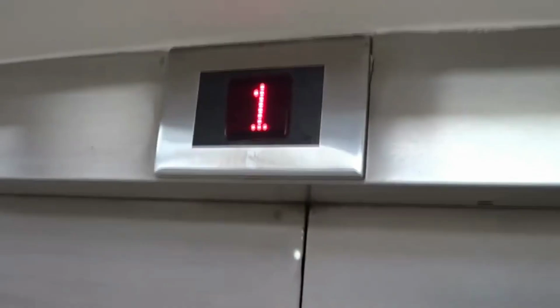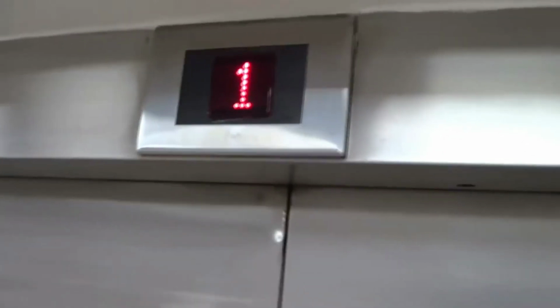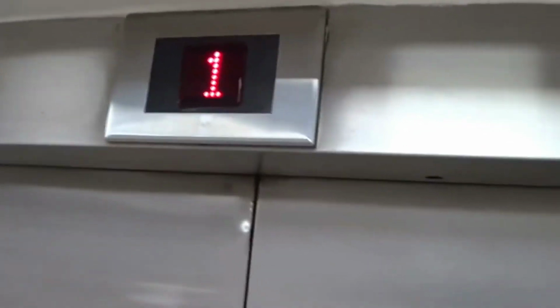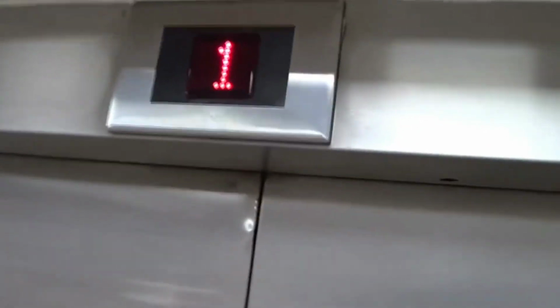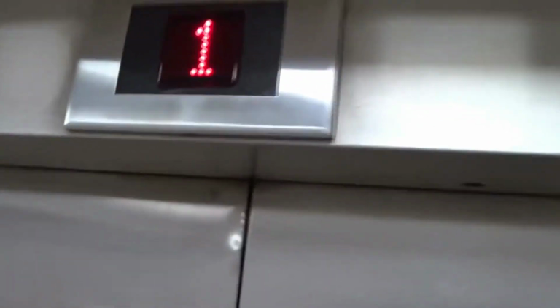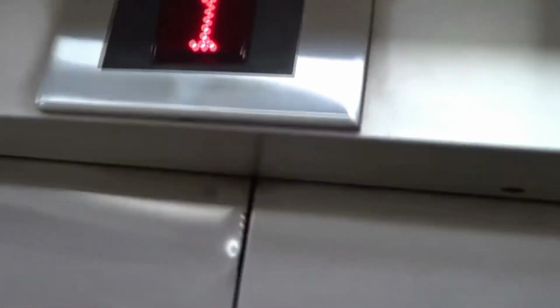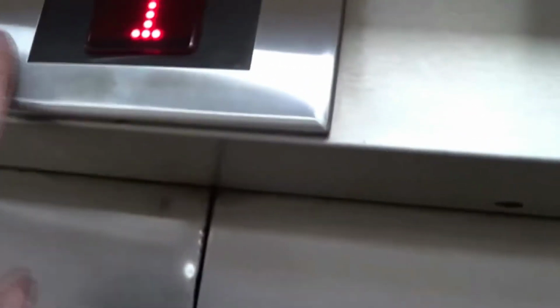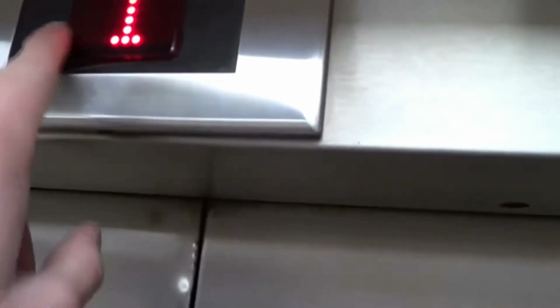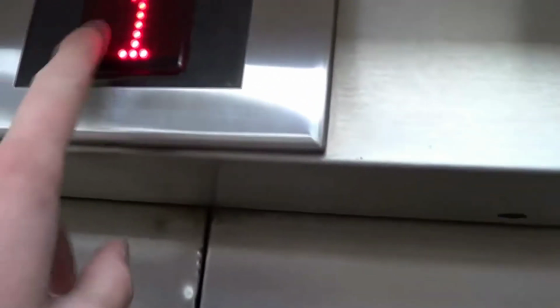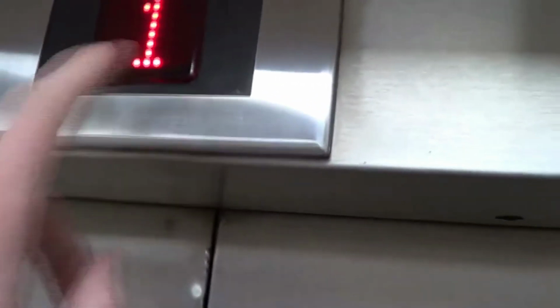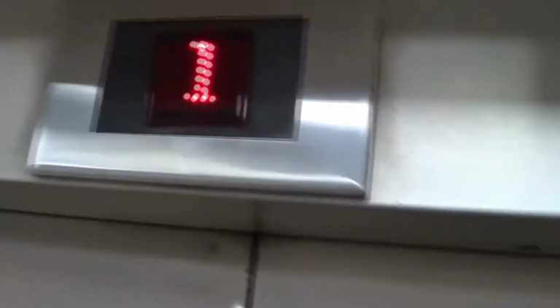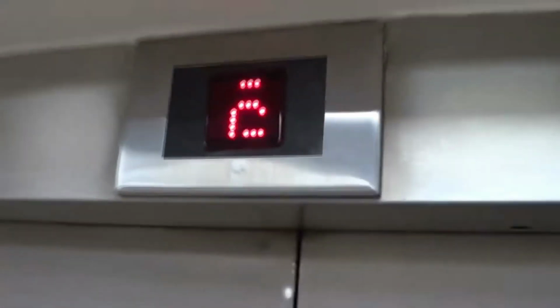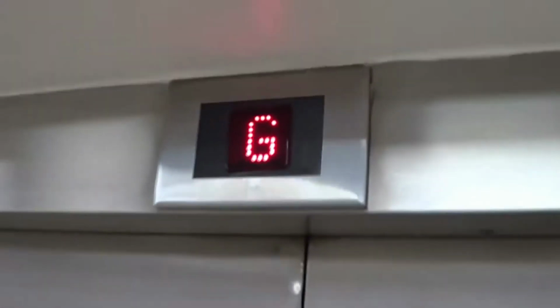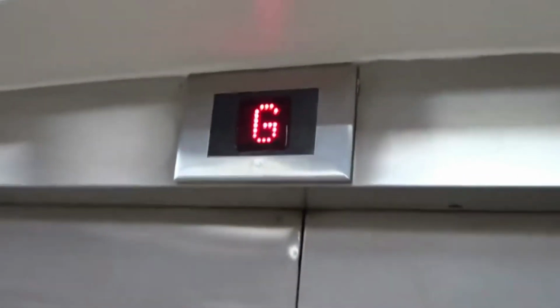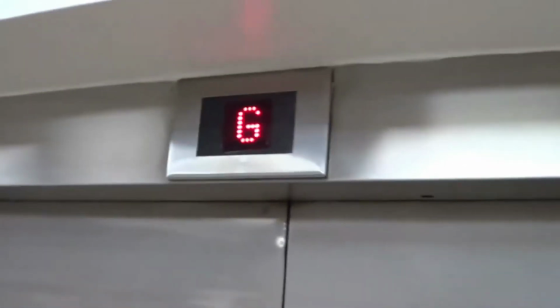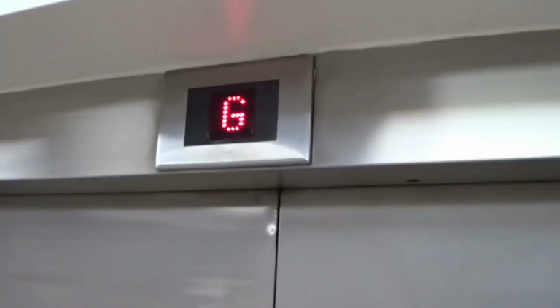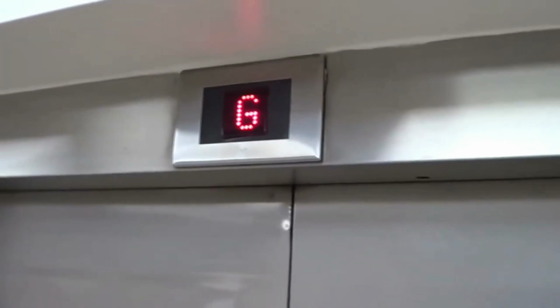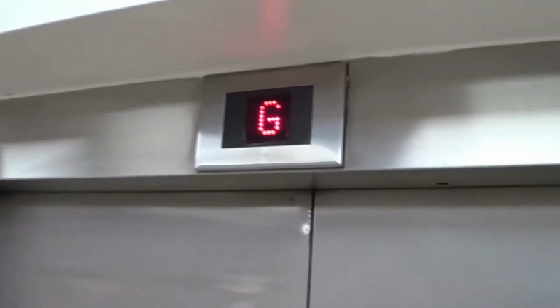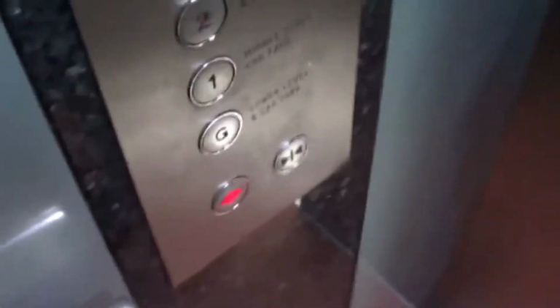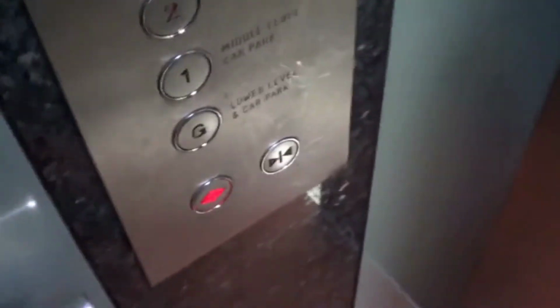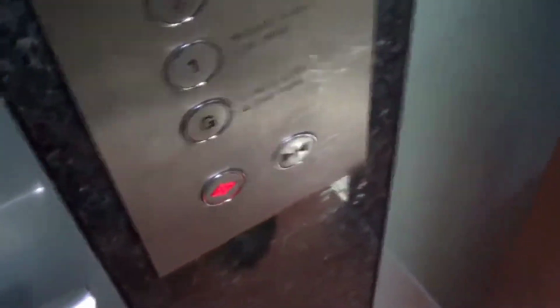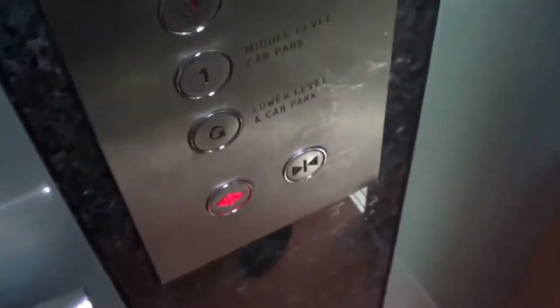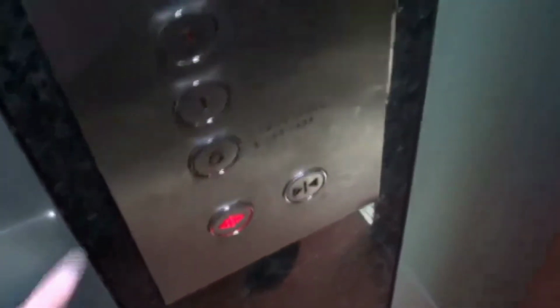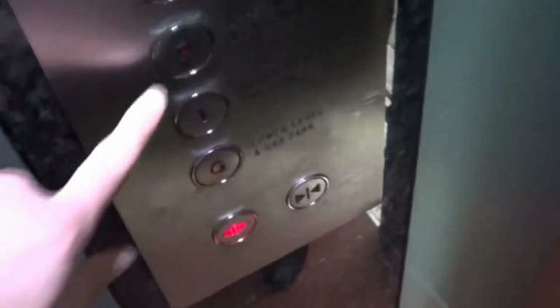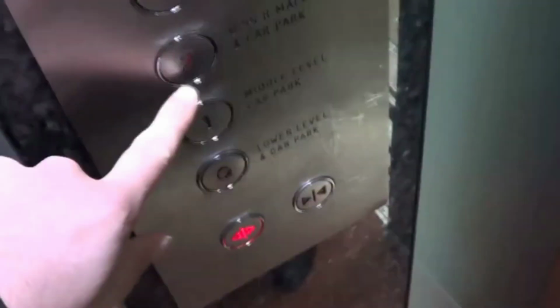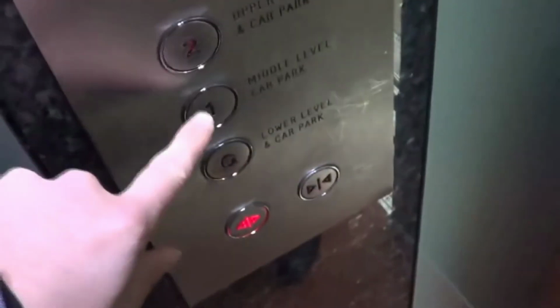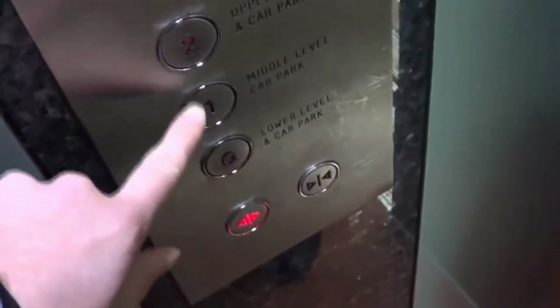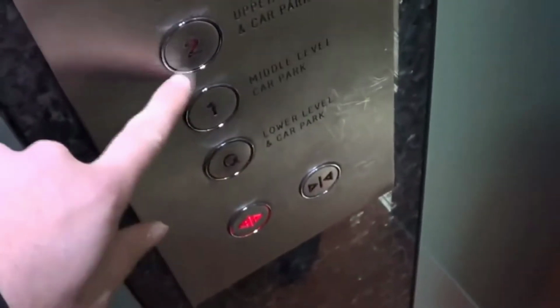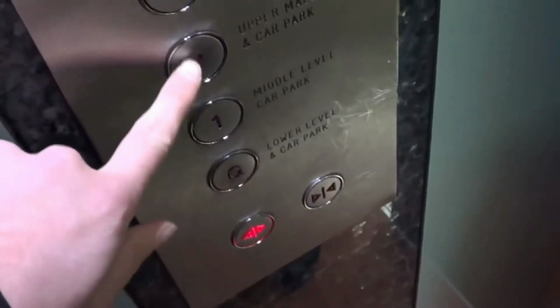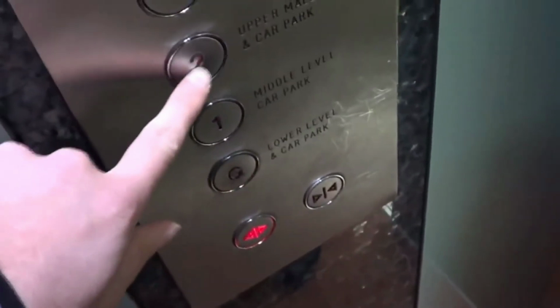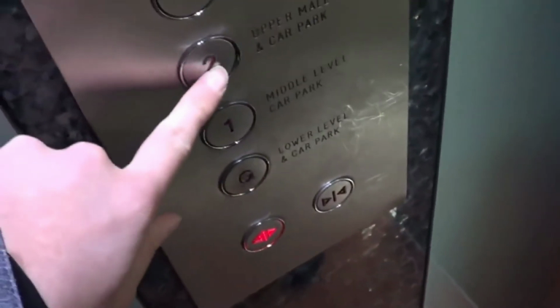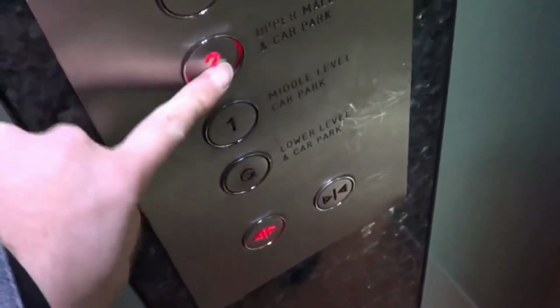That's definitely an old Schindler indicator, but it's been modernised. Upper Mall, middle level cargo. Let's go to Upper Mall.